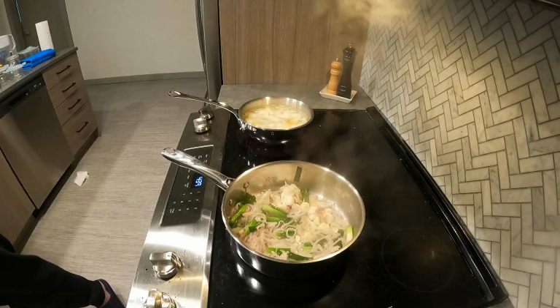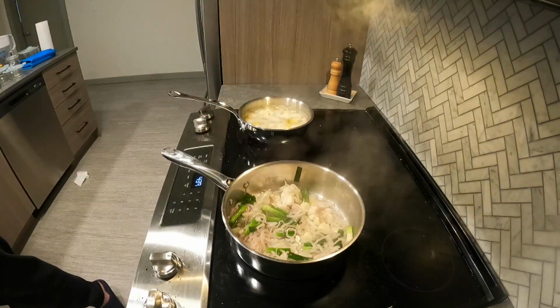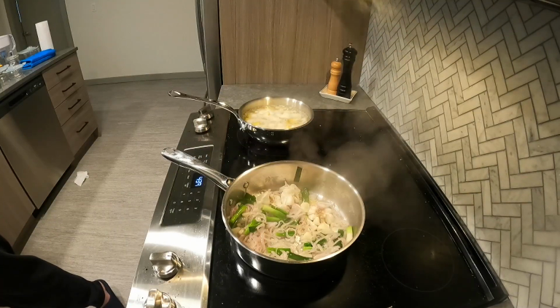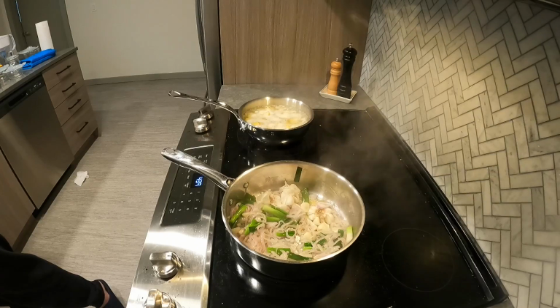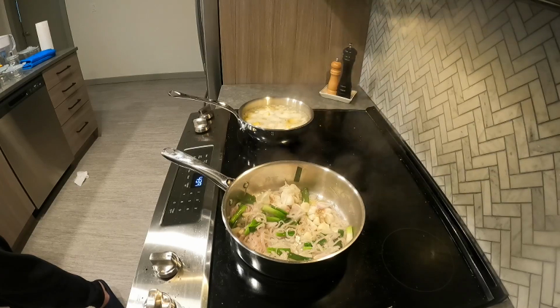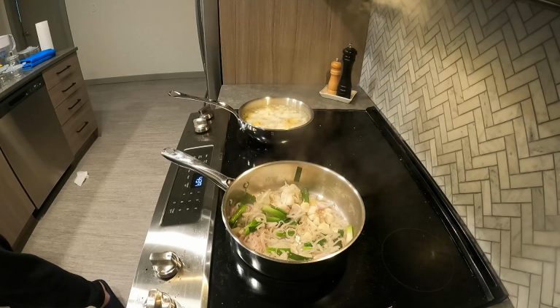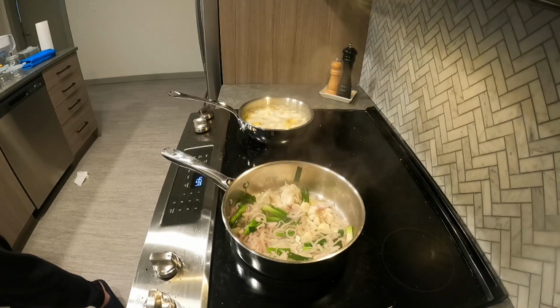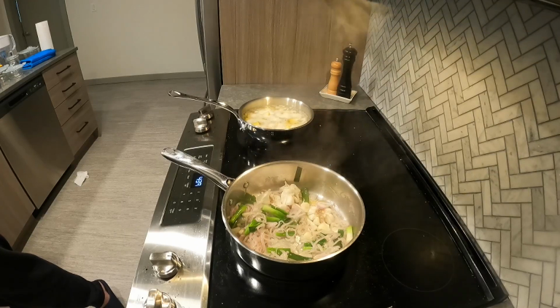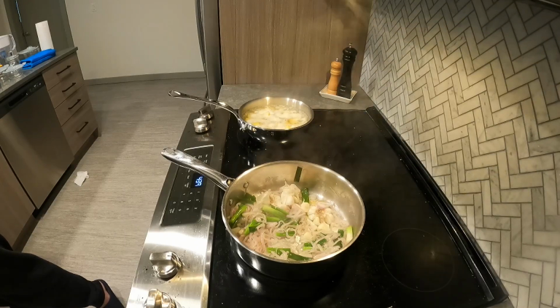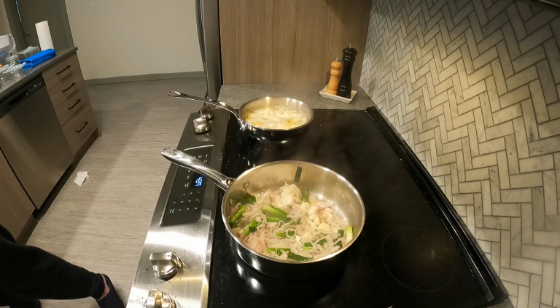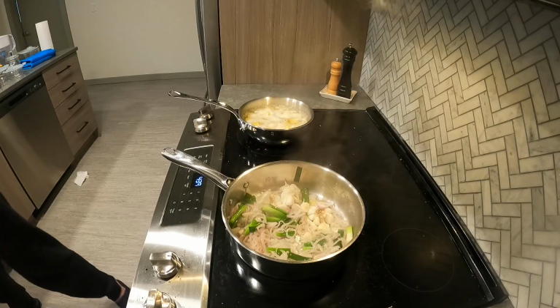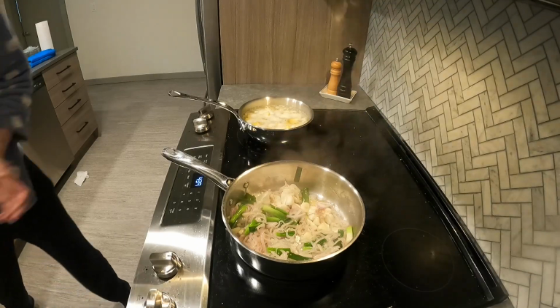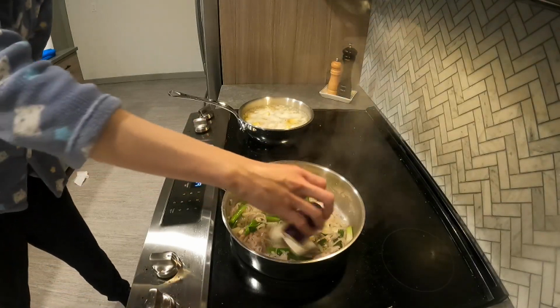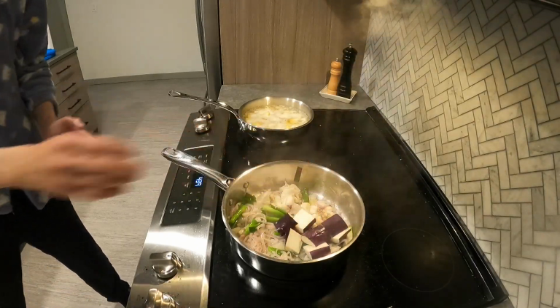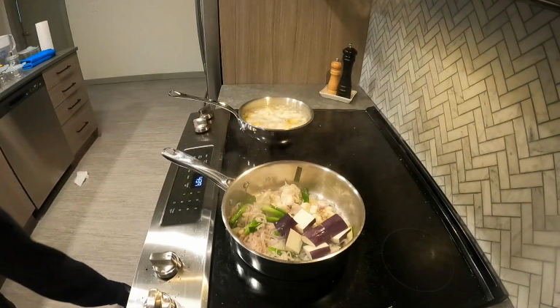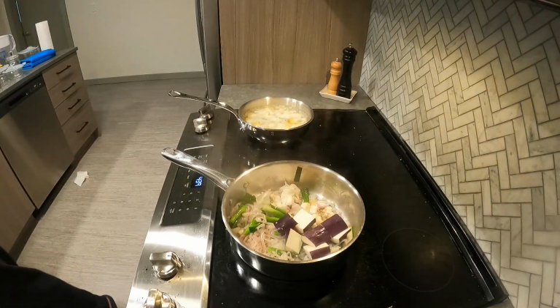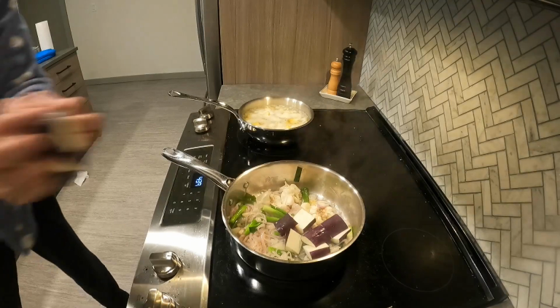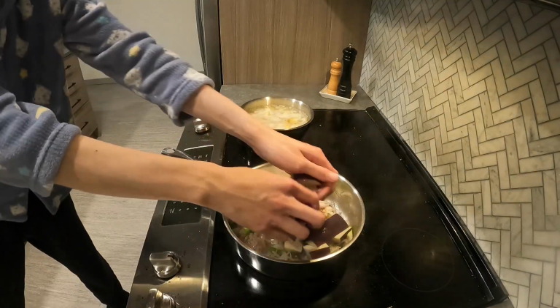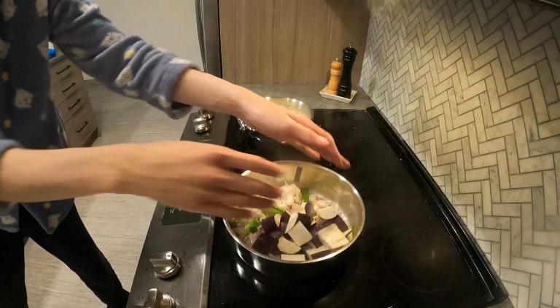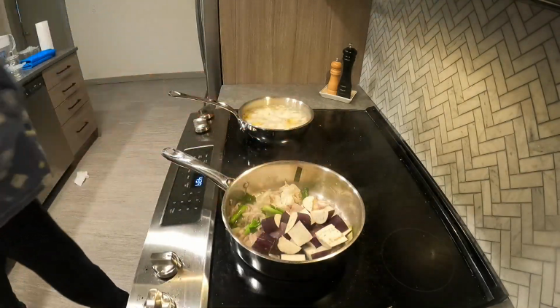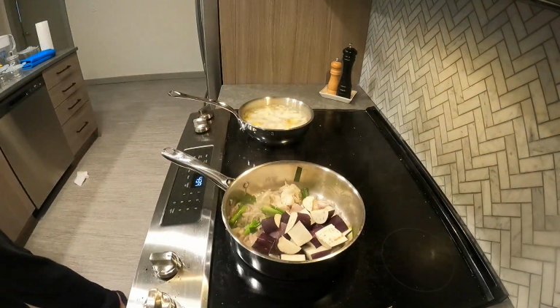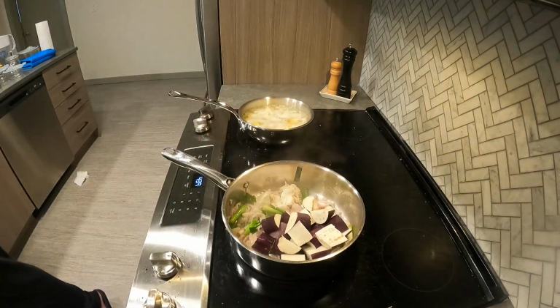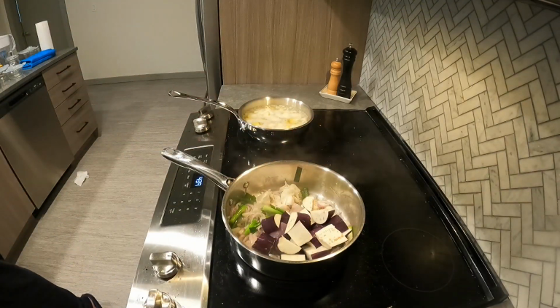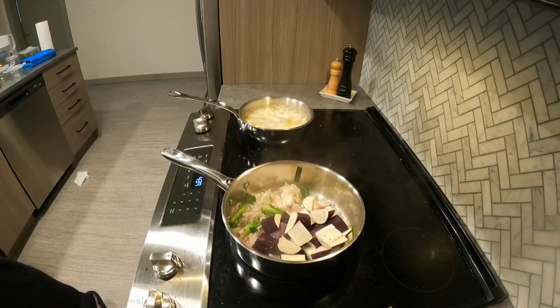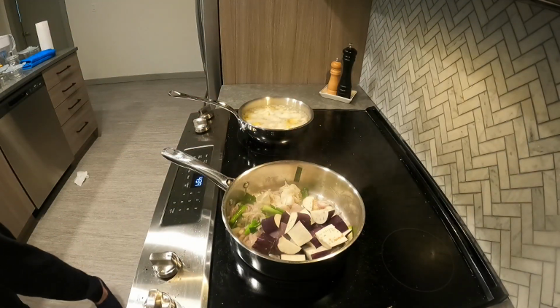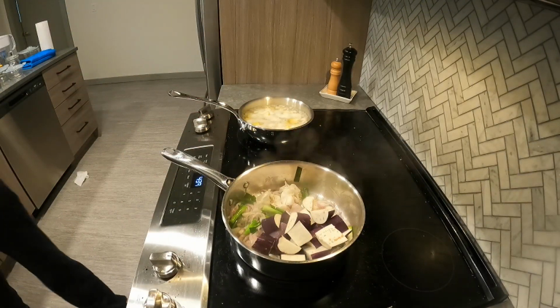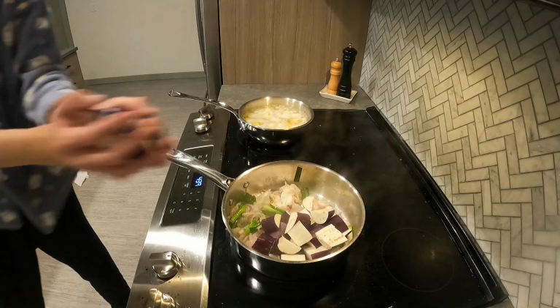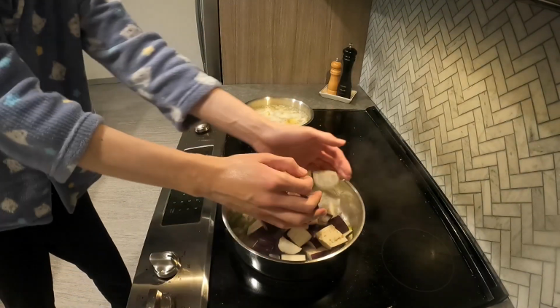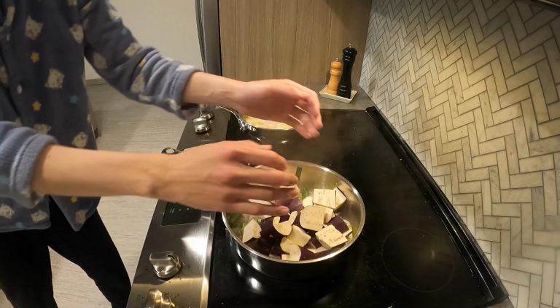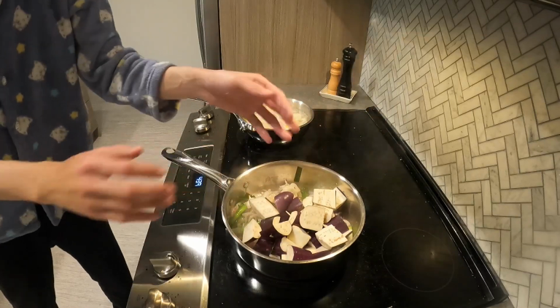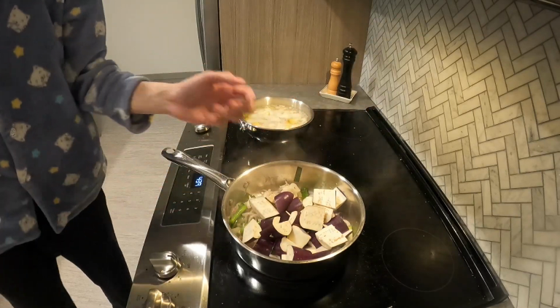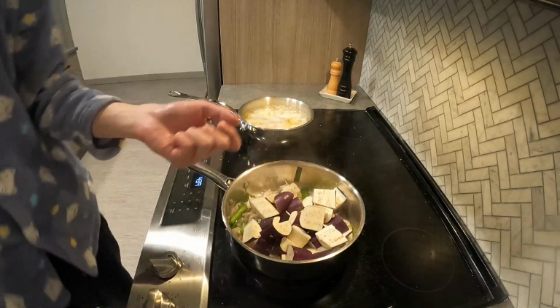Once the shallots have softened considerably, I add the eggplant. The eggplant will mostly cook when we cover.